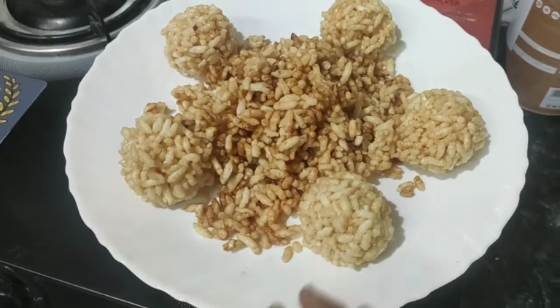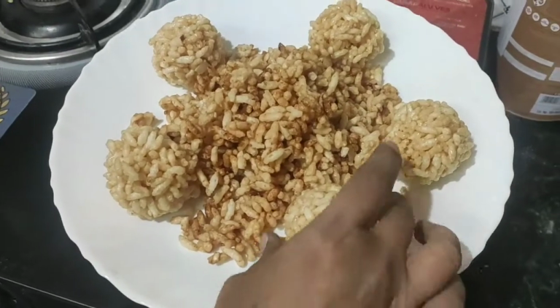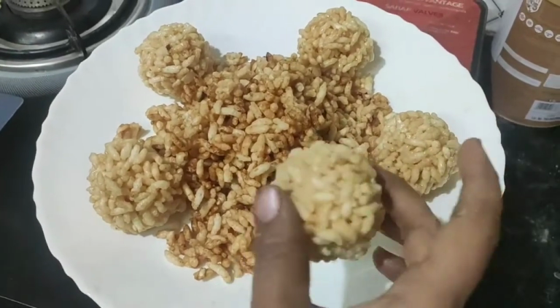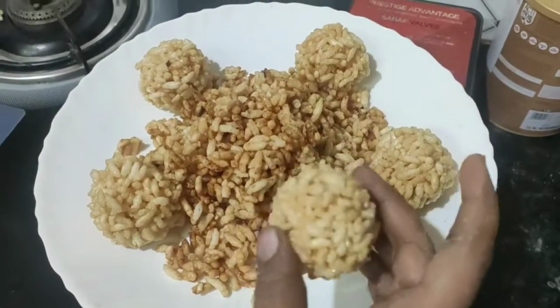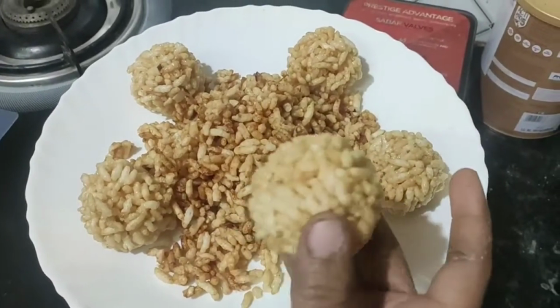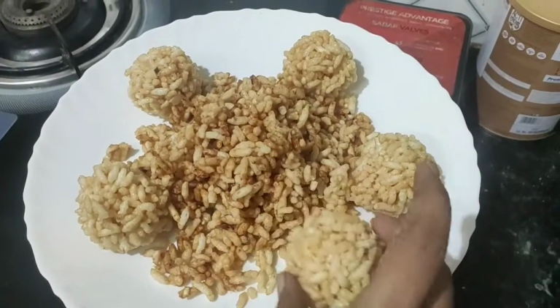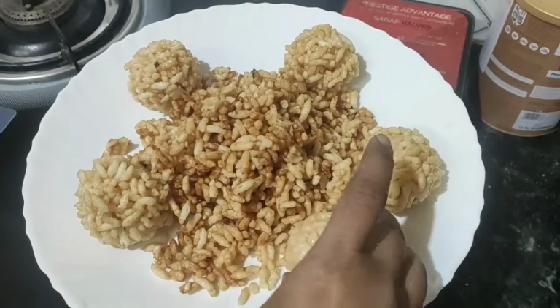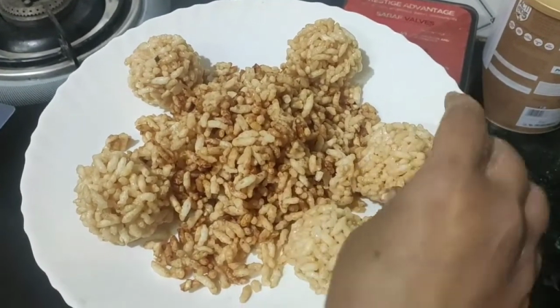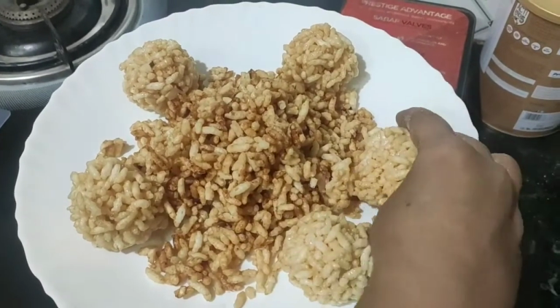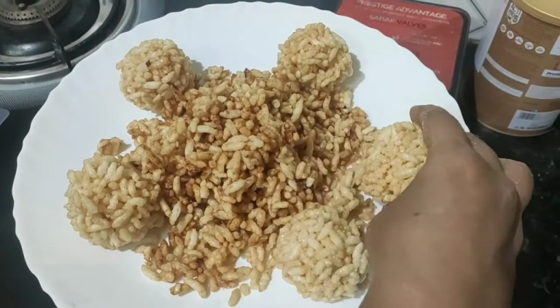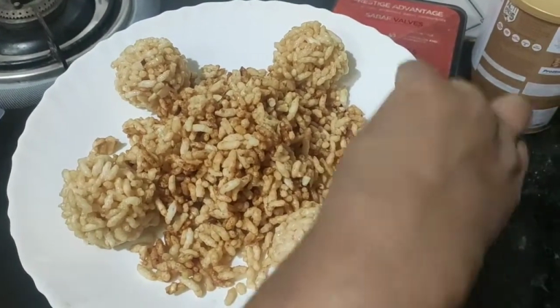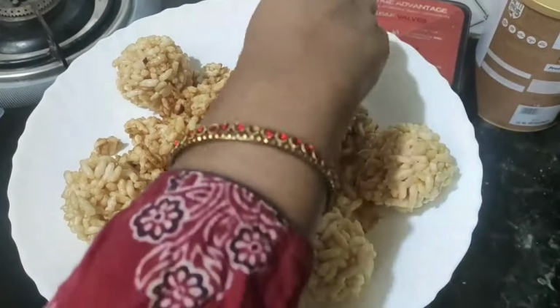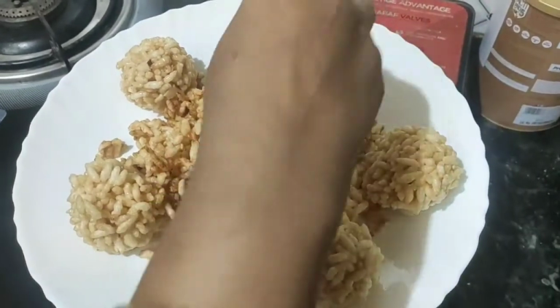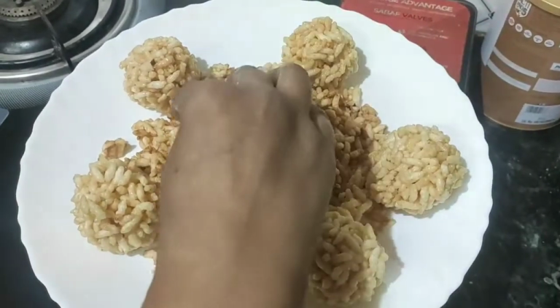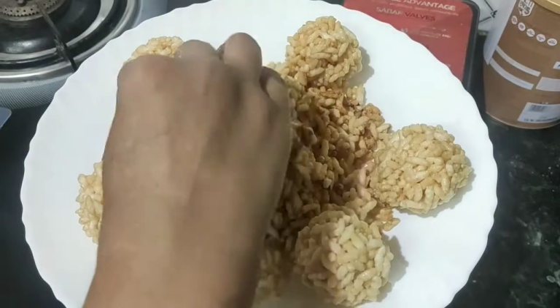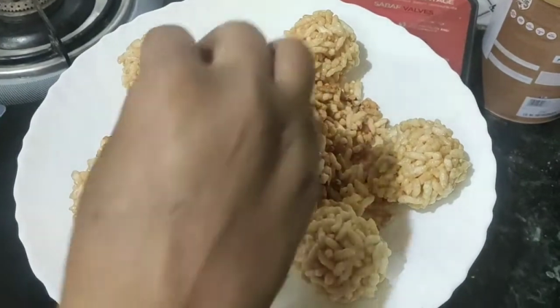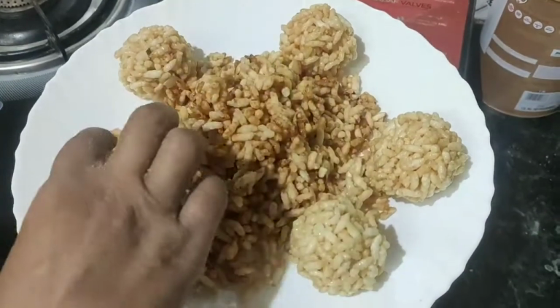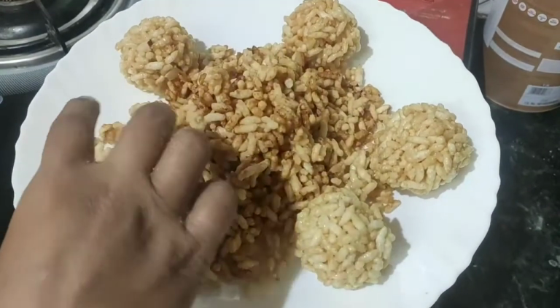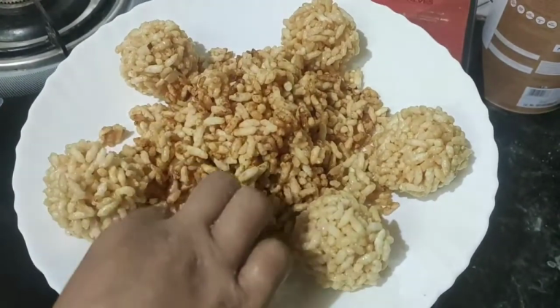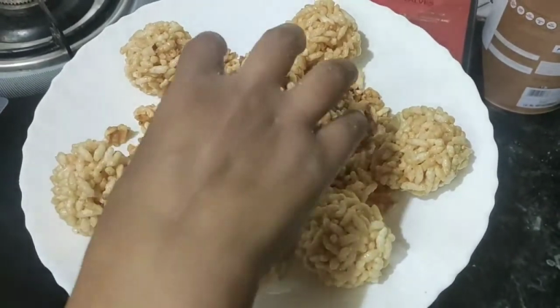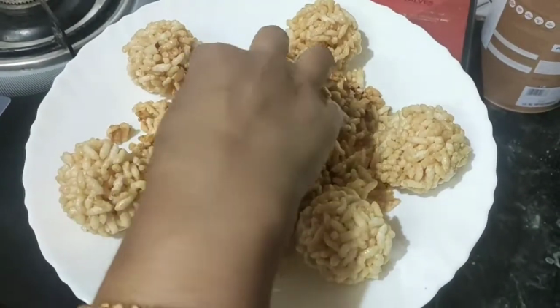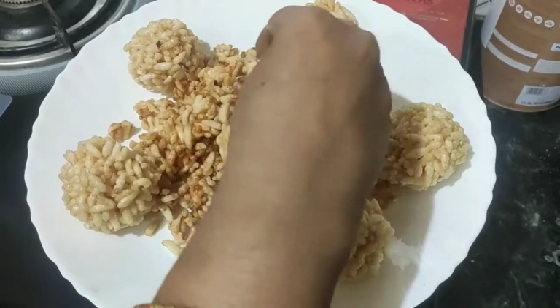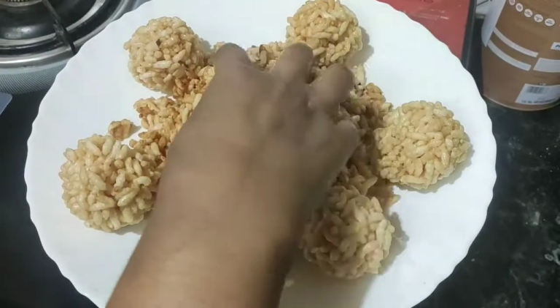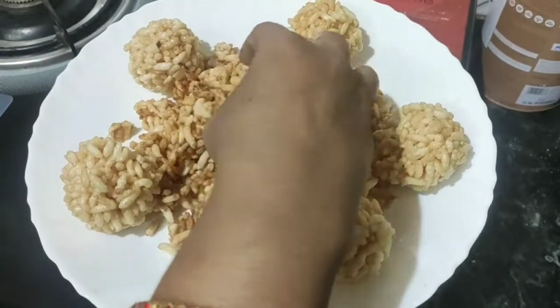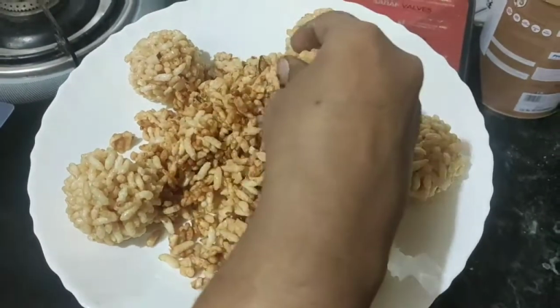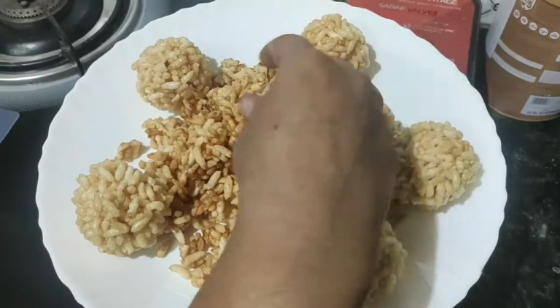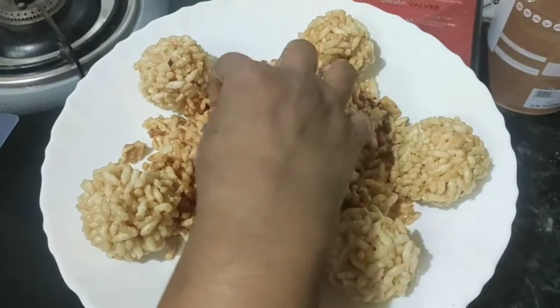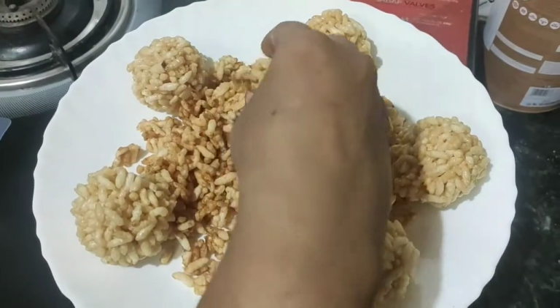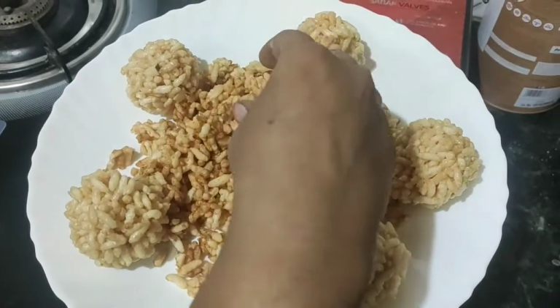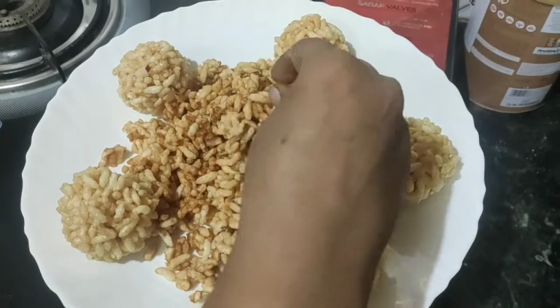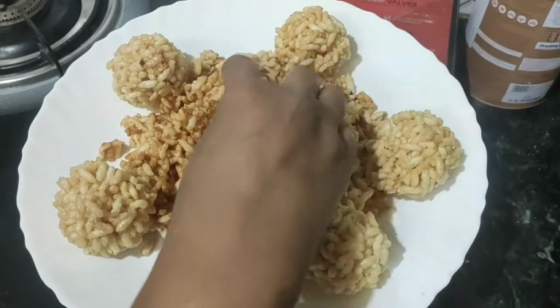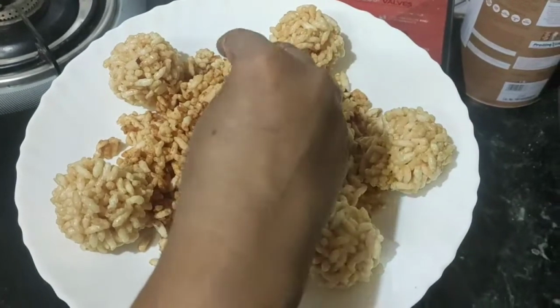I've put a piece of paper on the rice as well as a spoon. I ate this, I put a piece of paper on it.